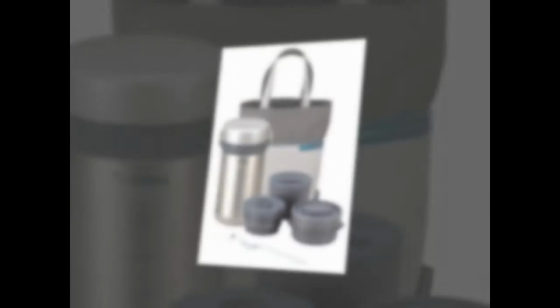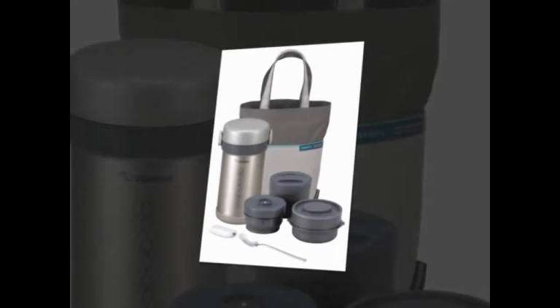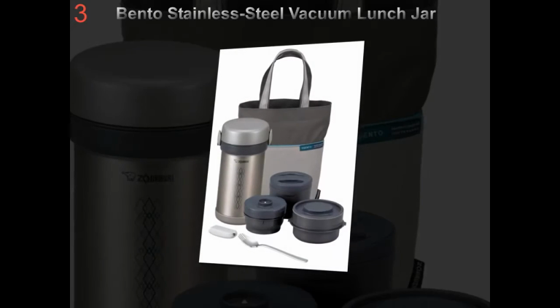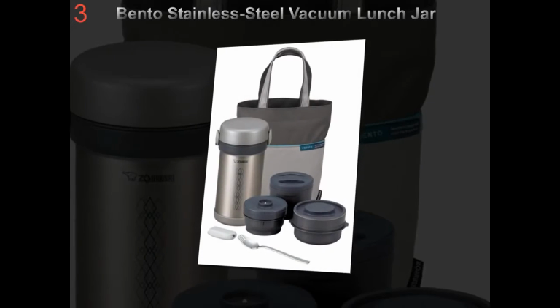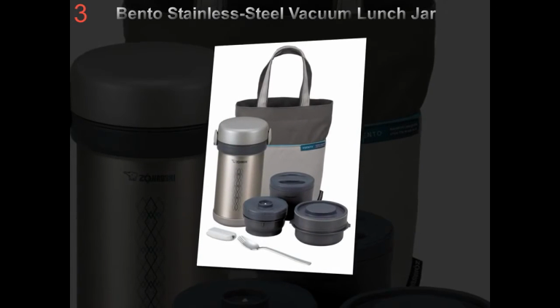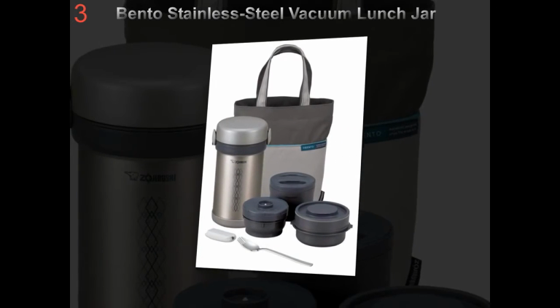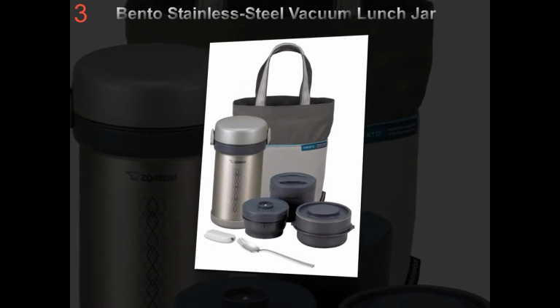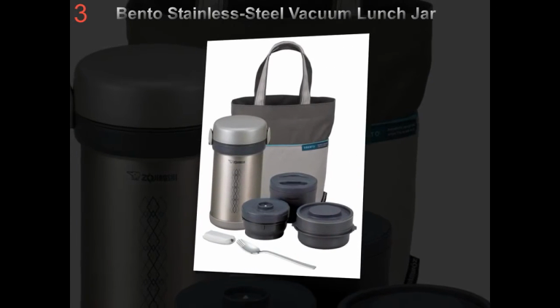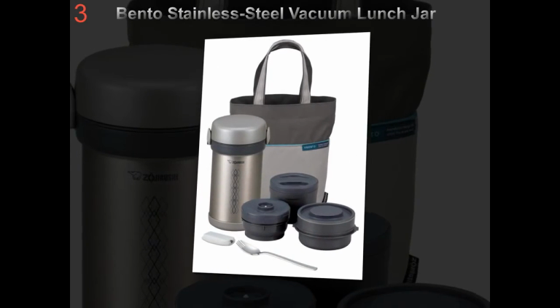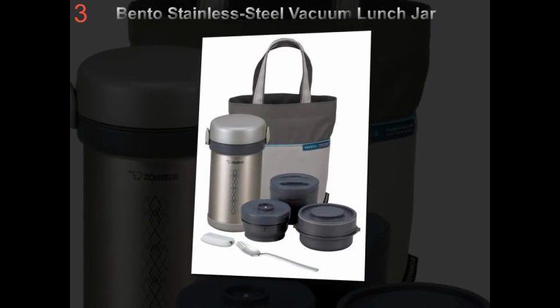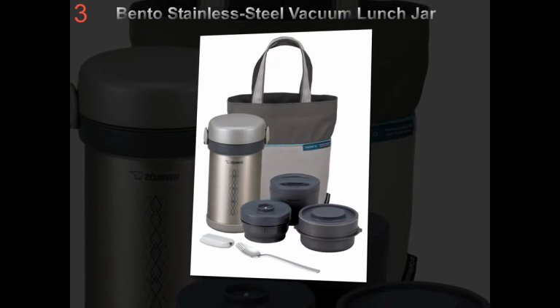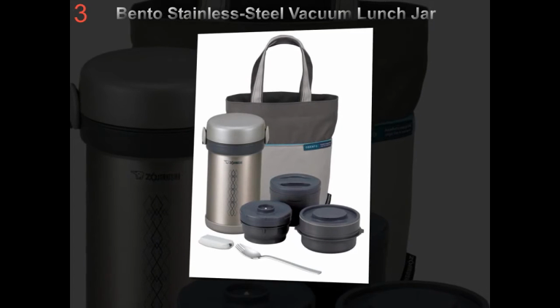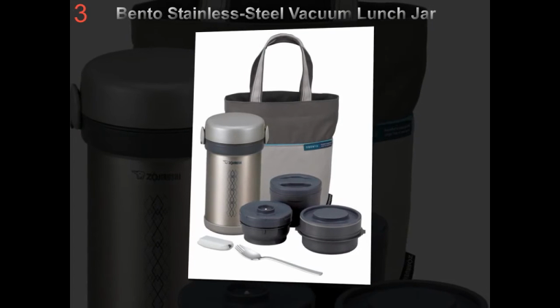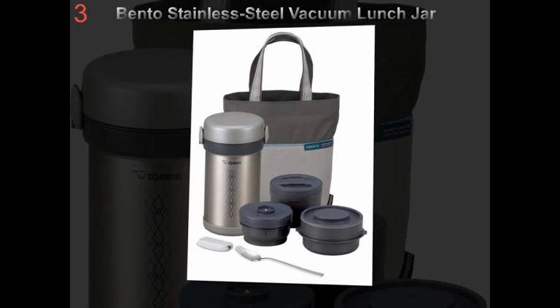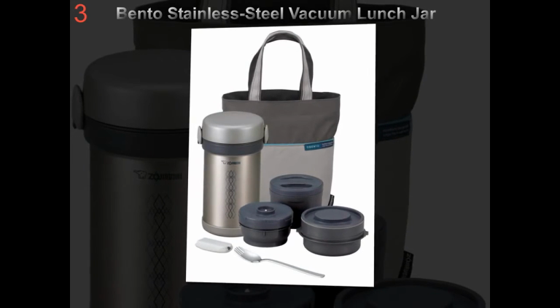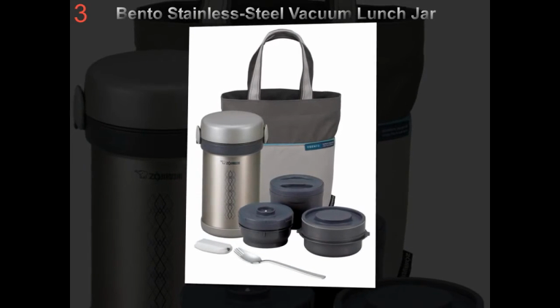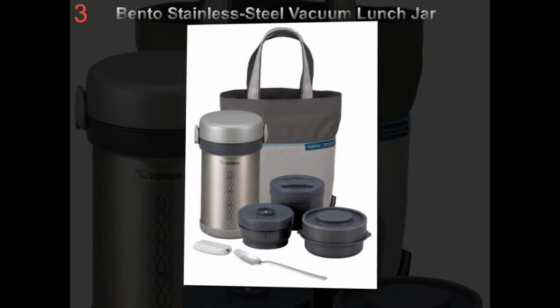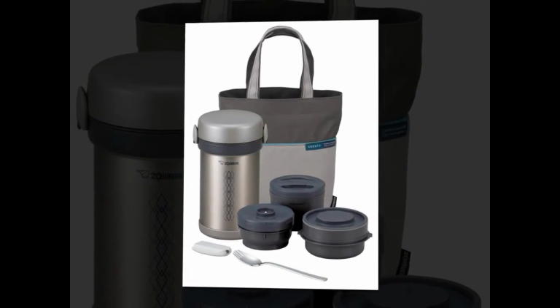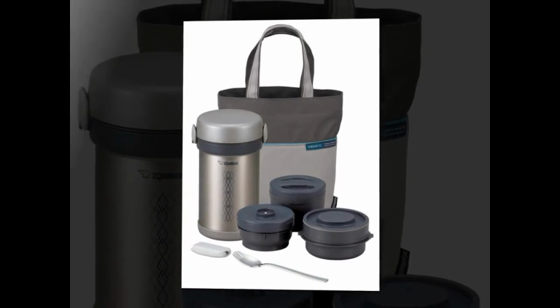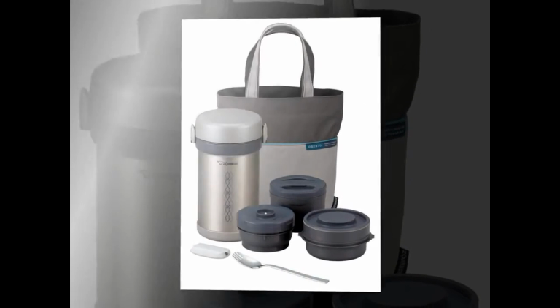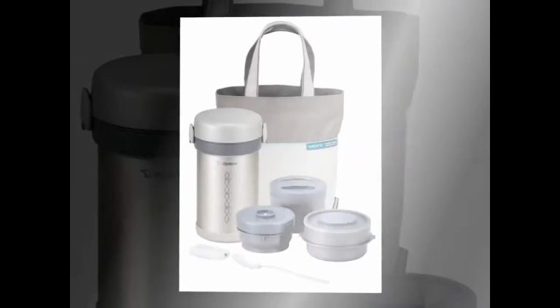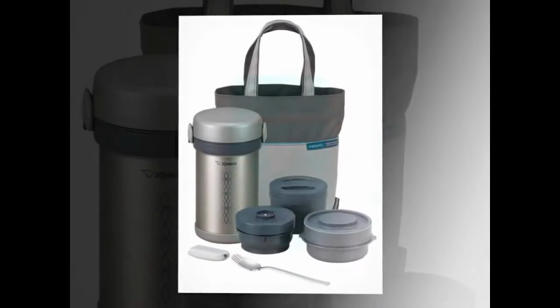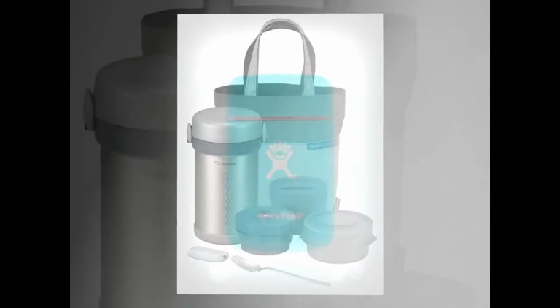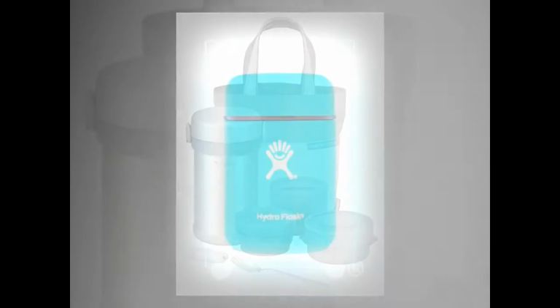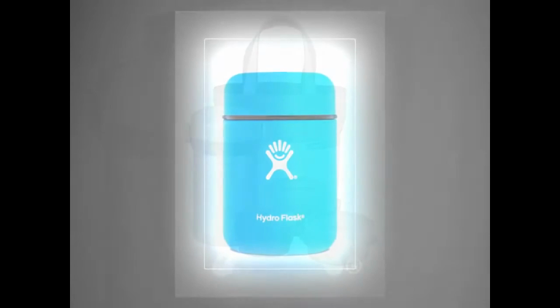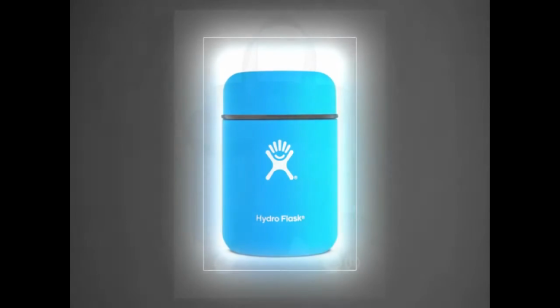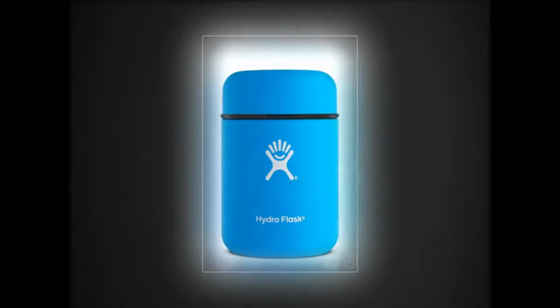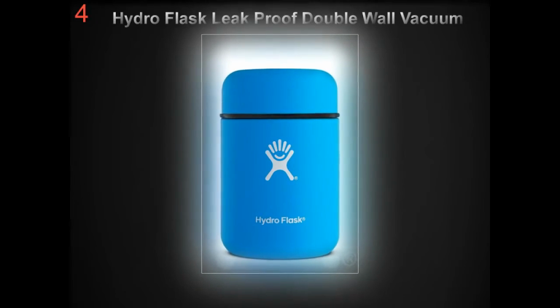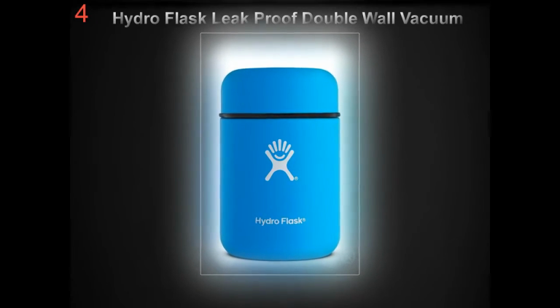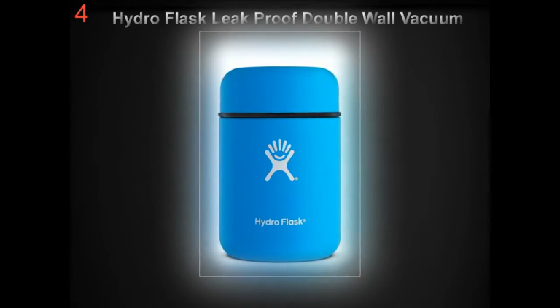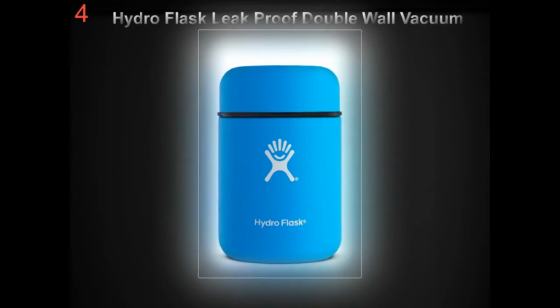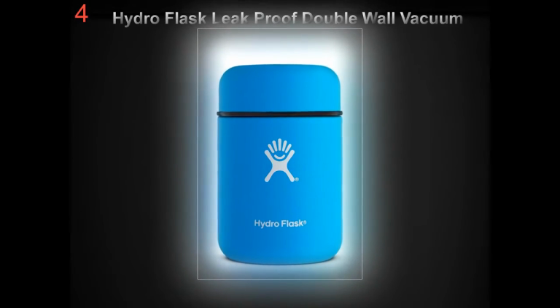Contrary to what many people think, a healthy lunch box can also be appetizing, provide good value, and be just as easy as its salt, sugar, and fat-saturated alternatives.